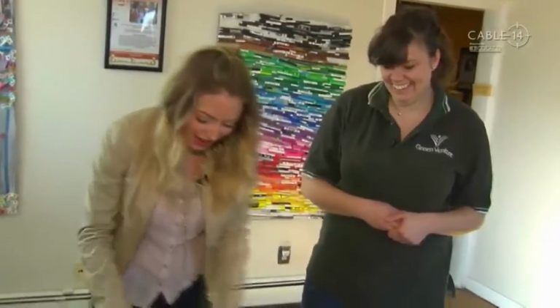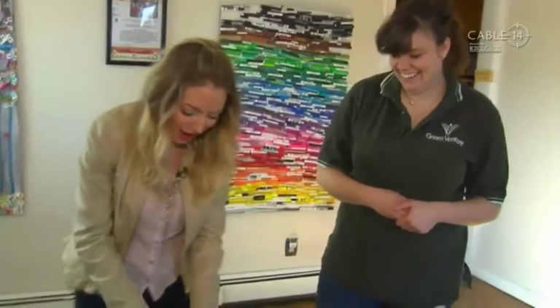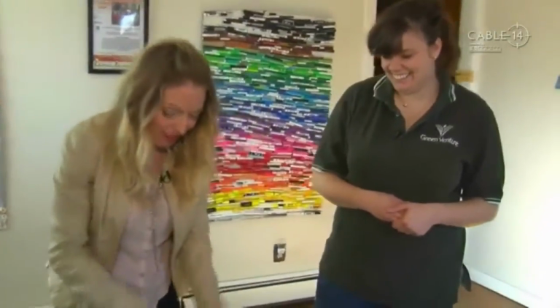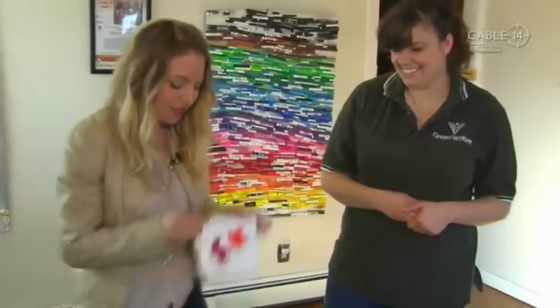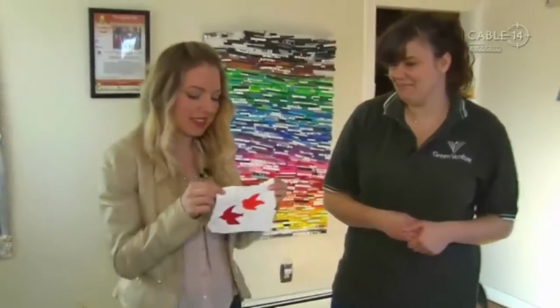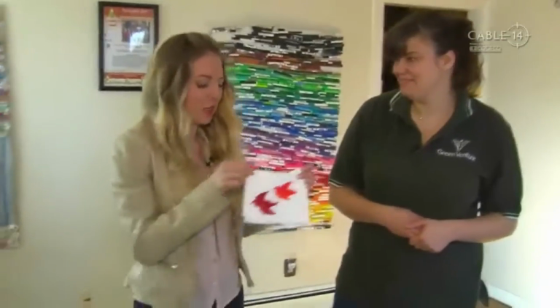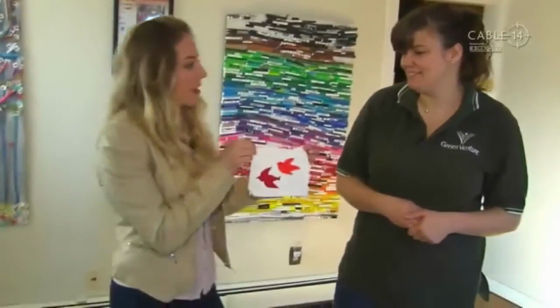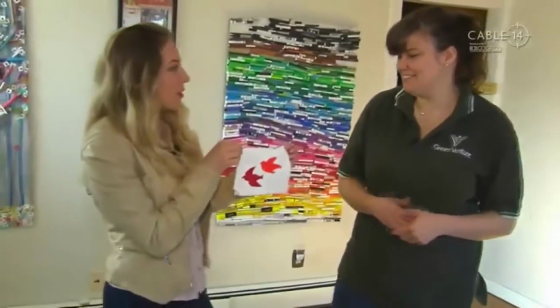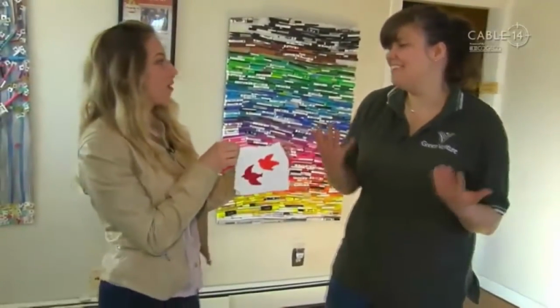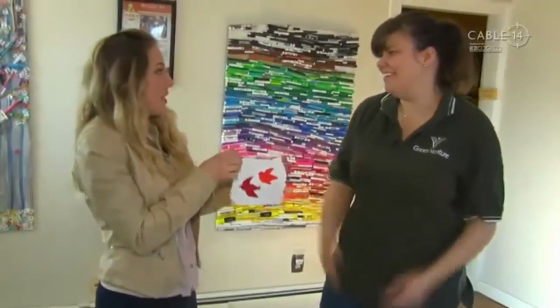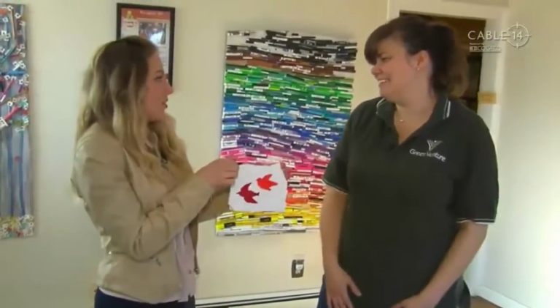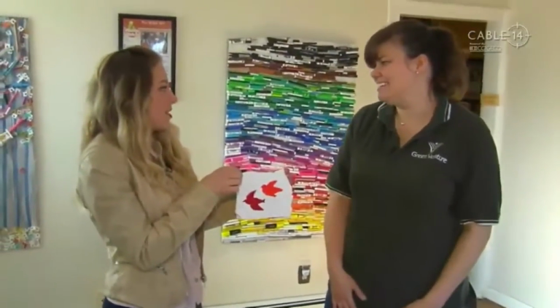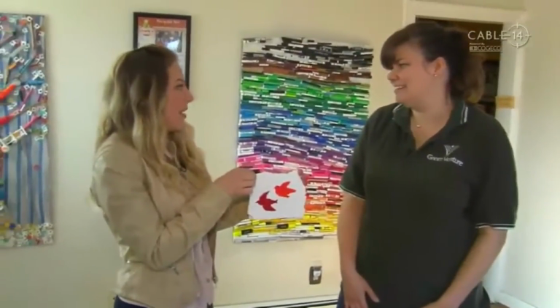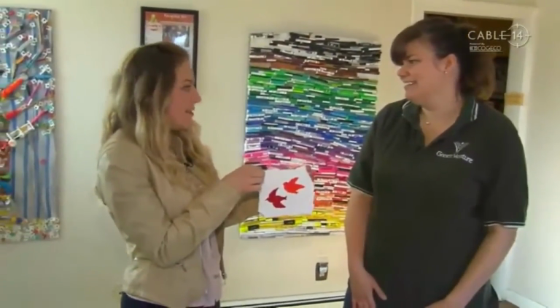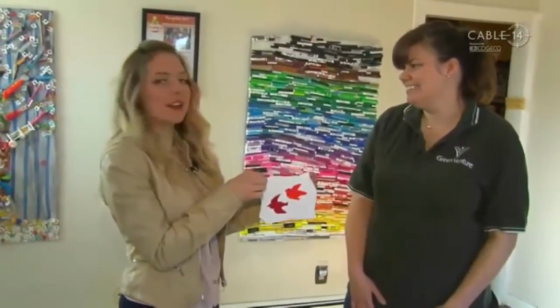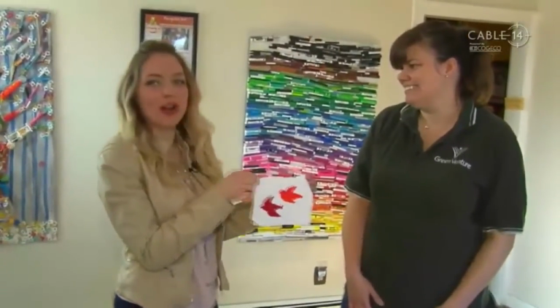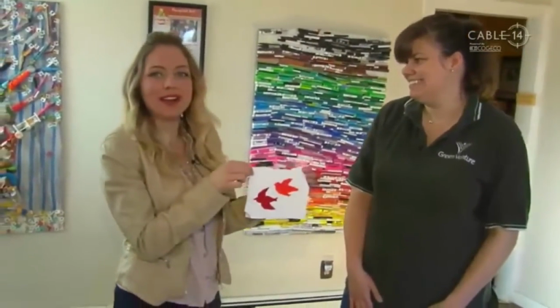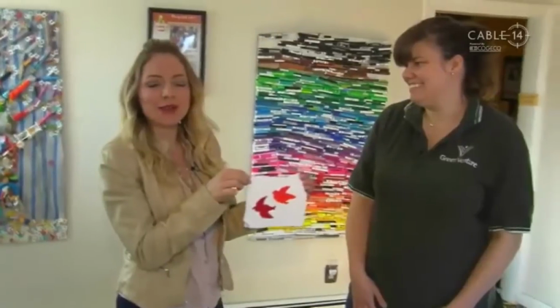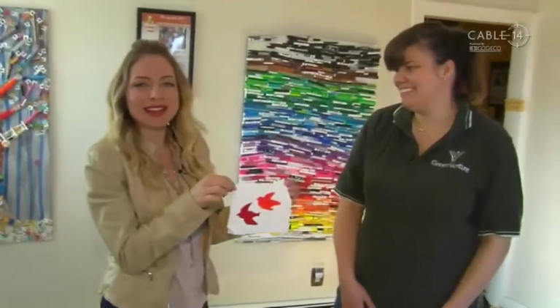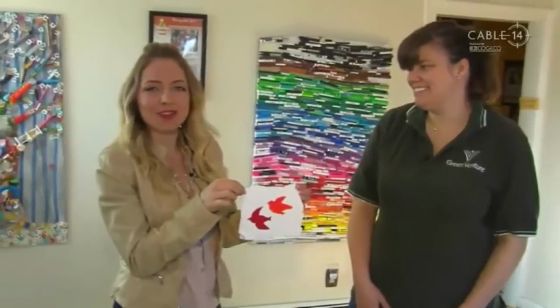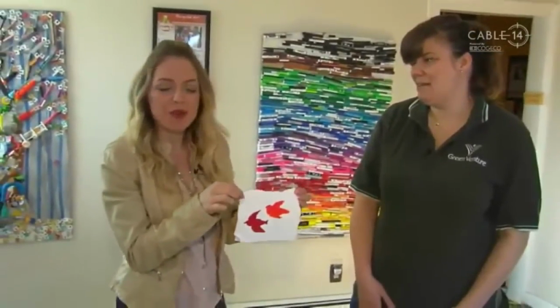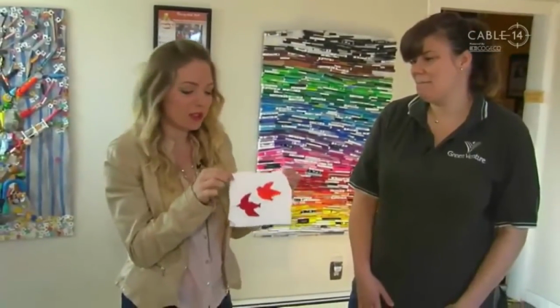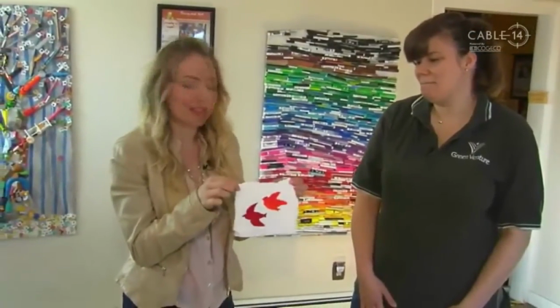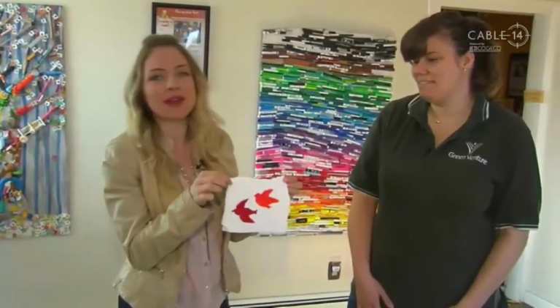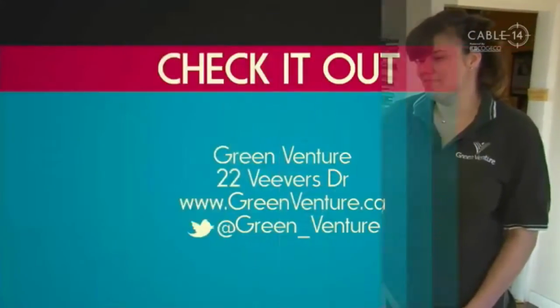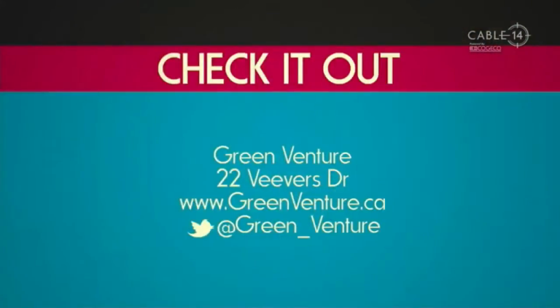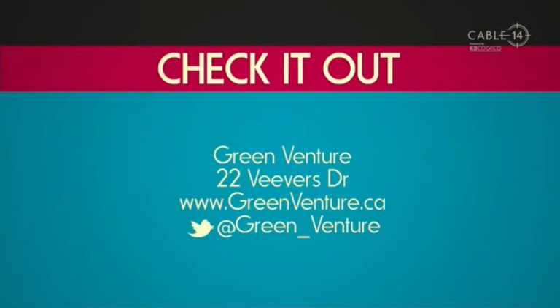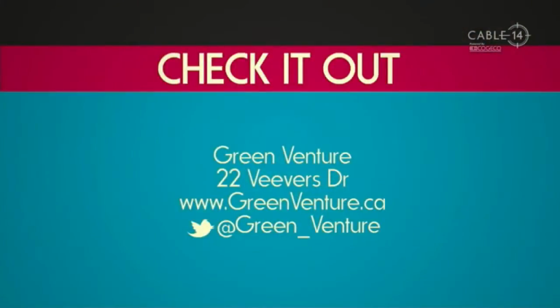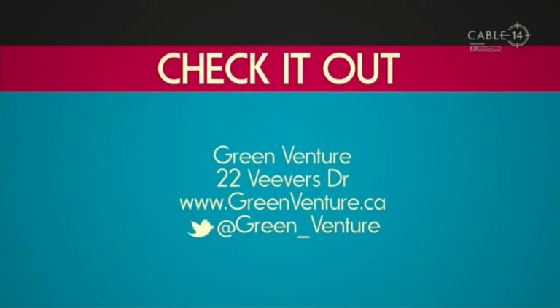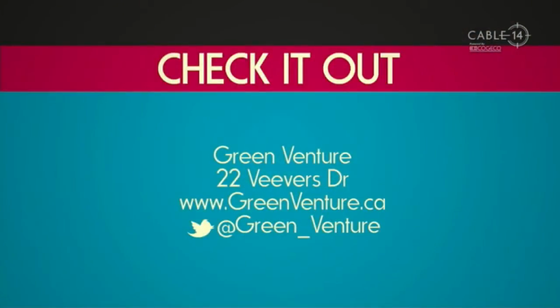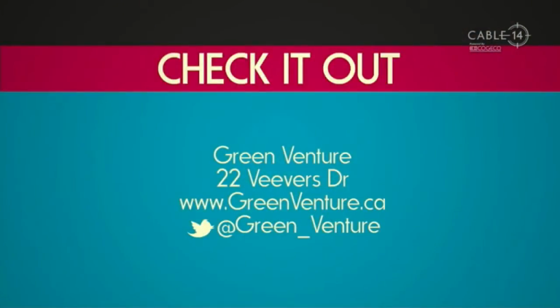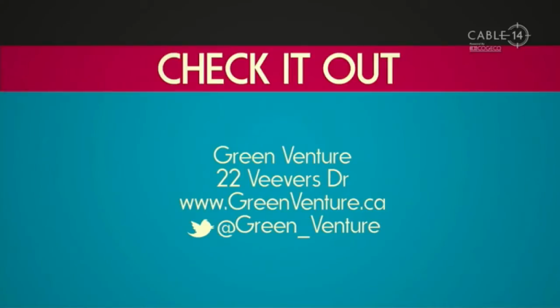But how fun is this? Kids get to take this home and it's like a little reminder of what they learned here at GreenVenture. Exactly. Very cool. So like I said, if you're a teacher, if you're a student, definitely come down to GreenVenture to see all about what they do here. But stick around, we have more.